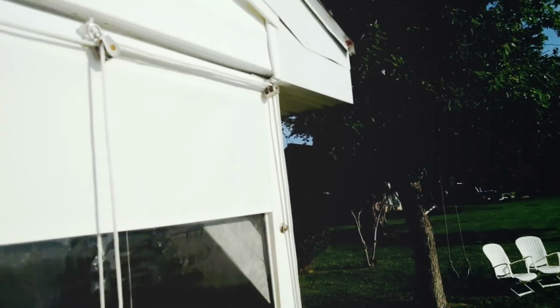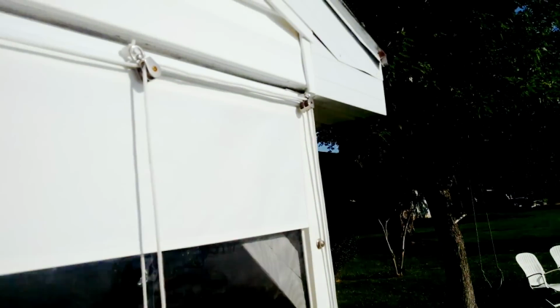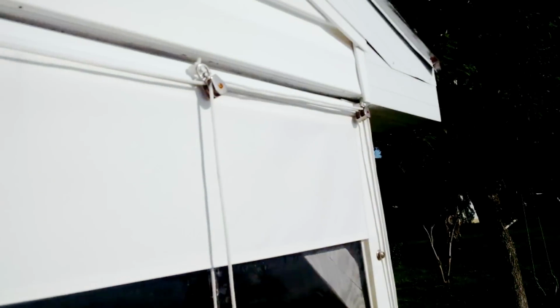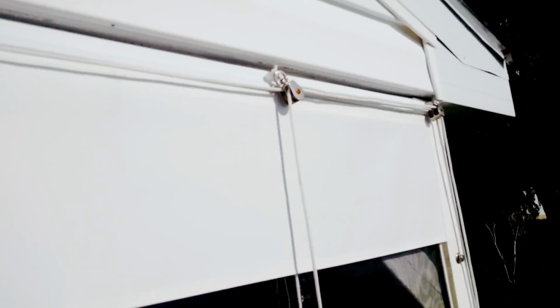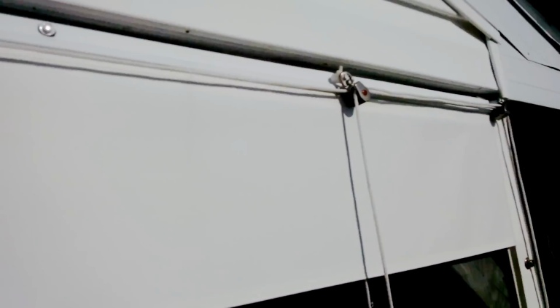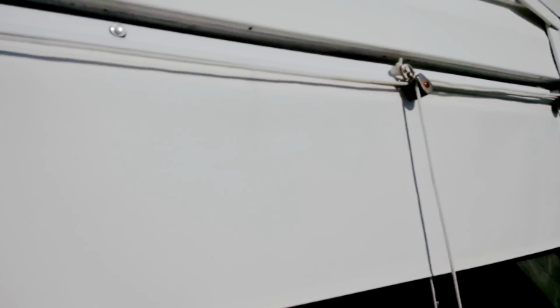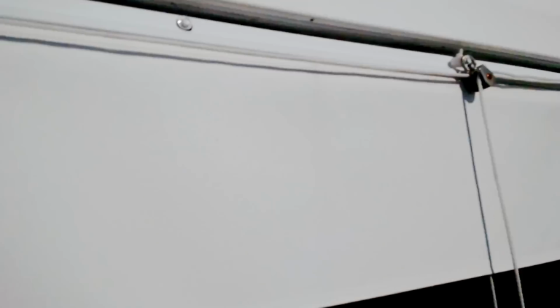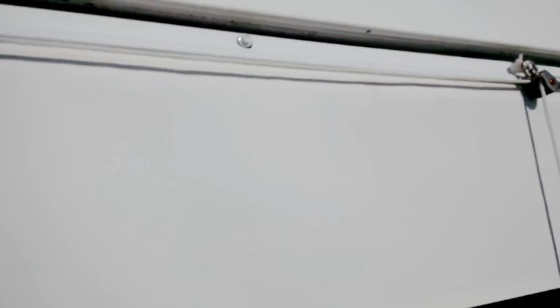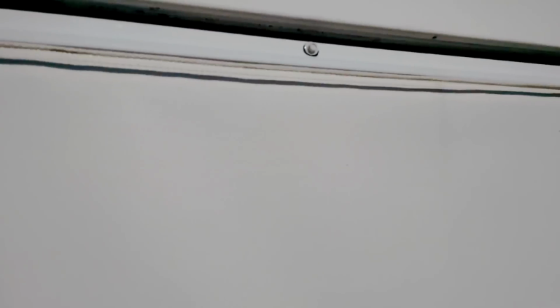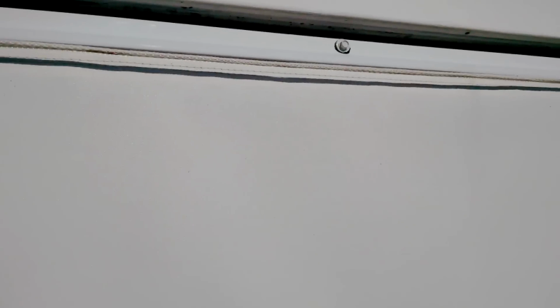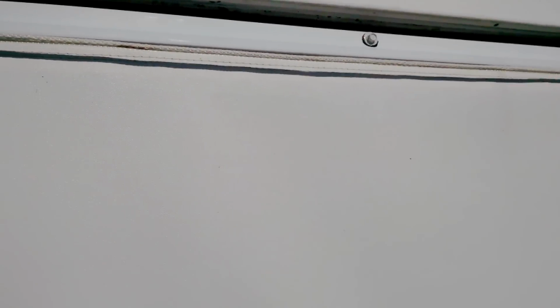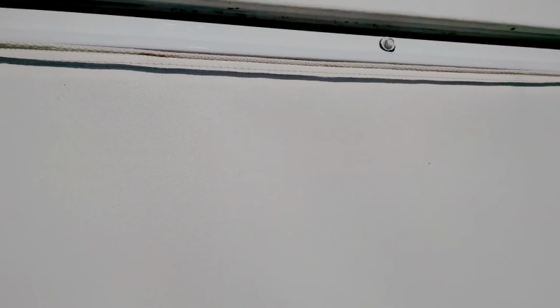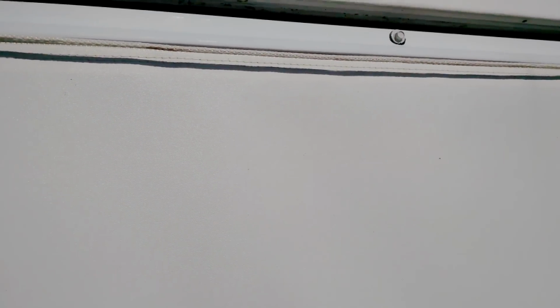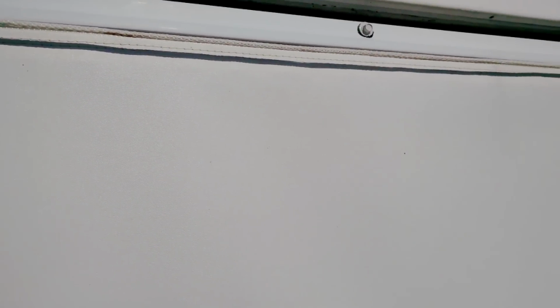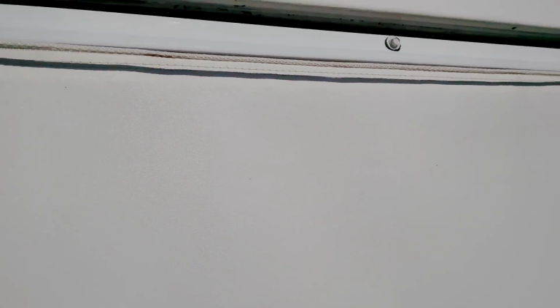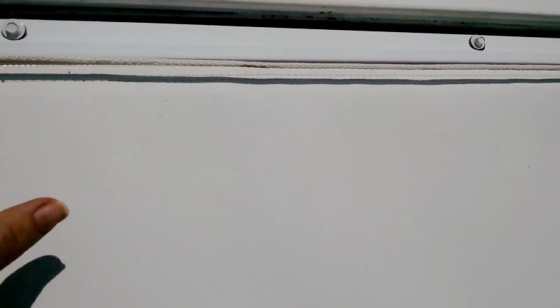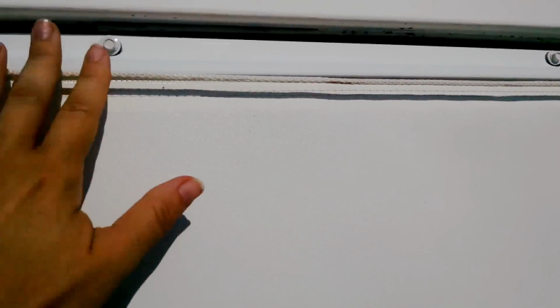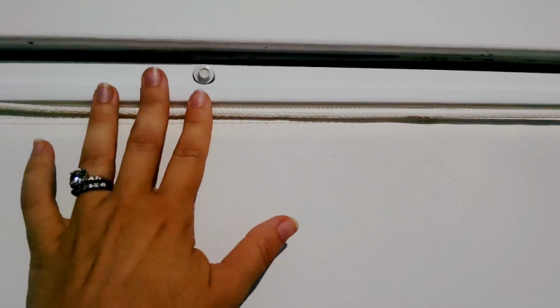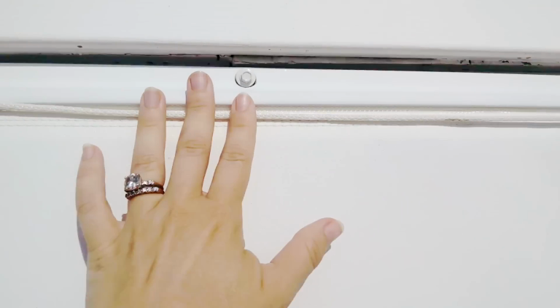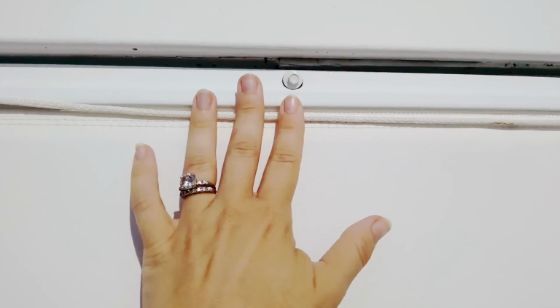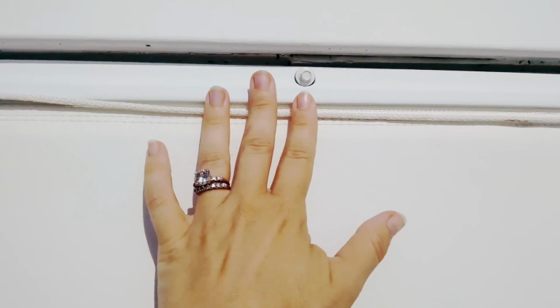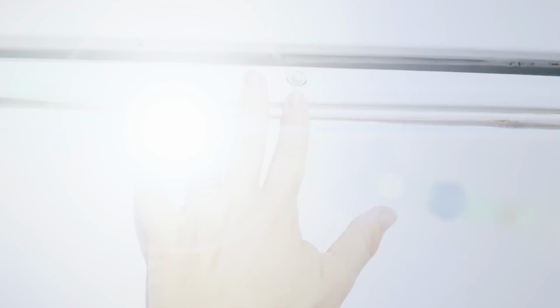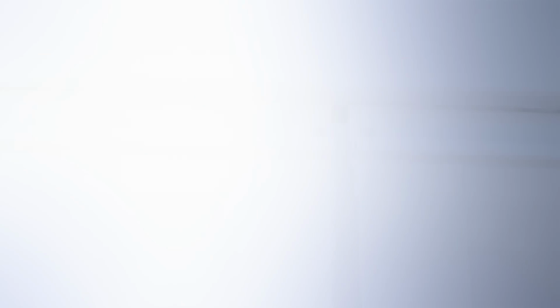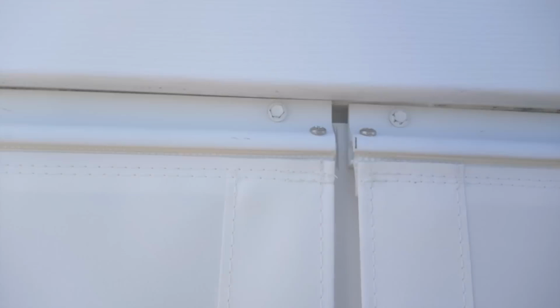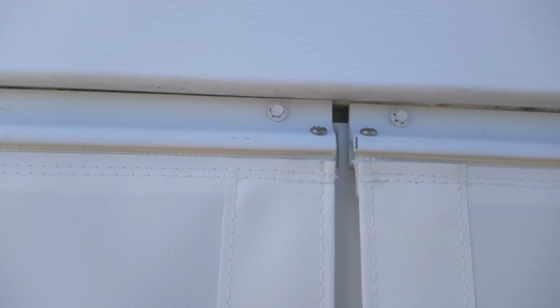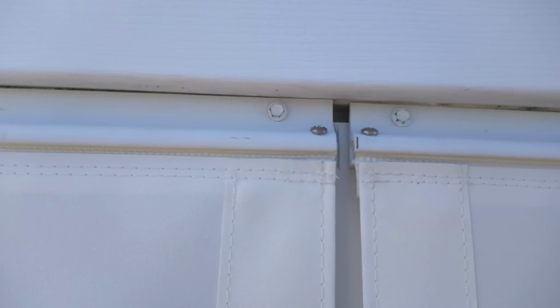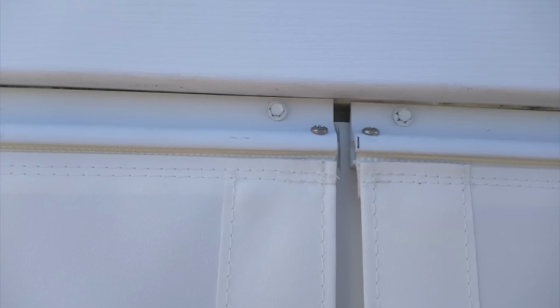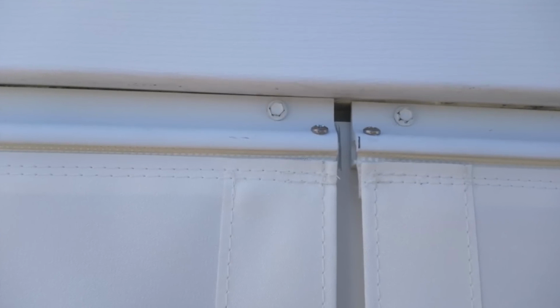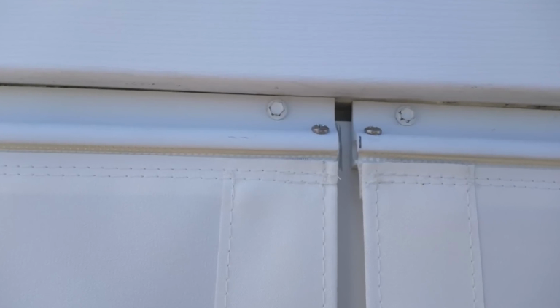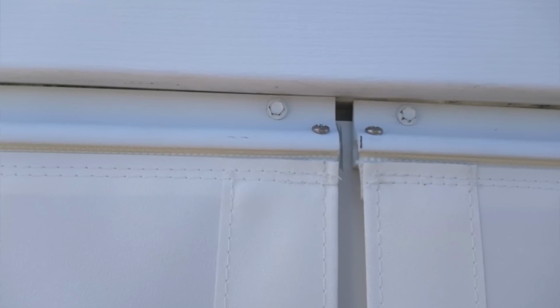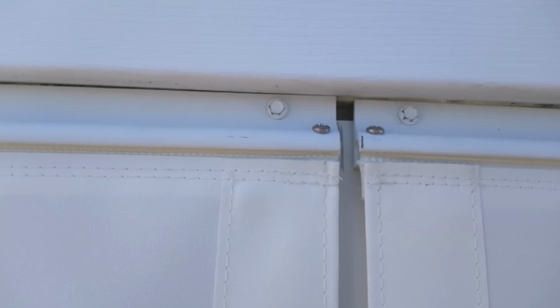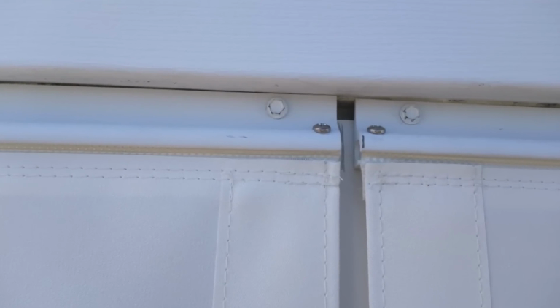Choose a PVC or aluminum top track. The curtains roll up and out of the way when not in use, or you can remove them completely with two screws.